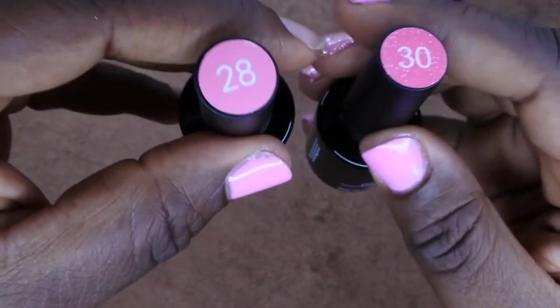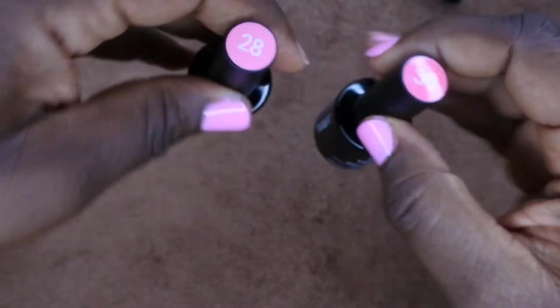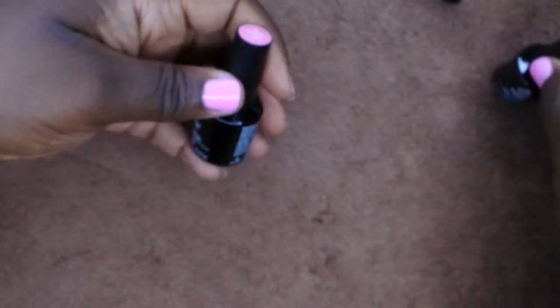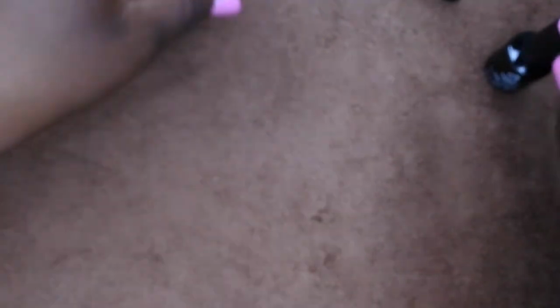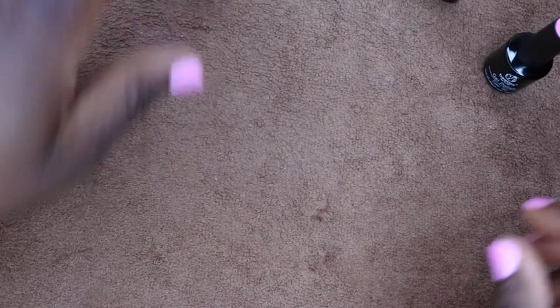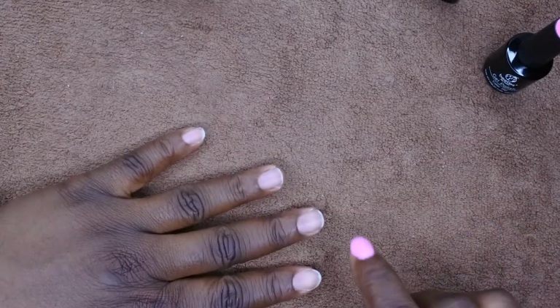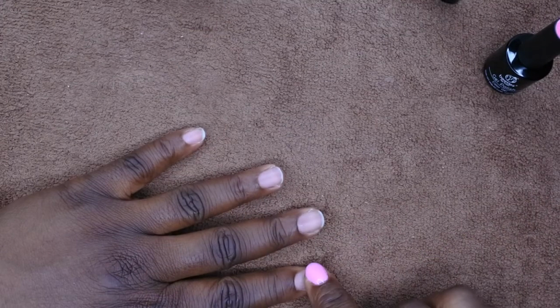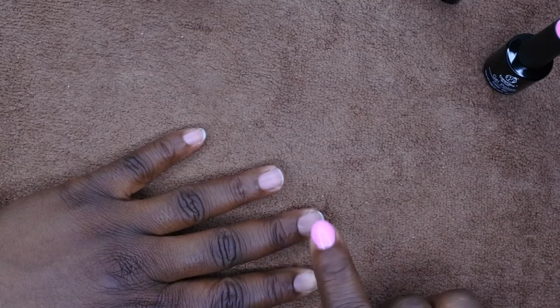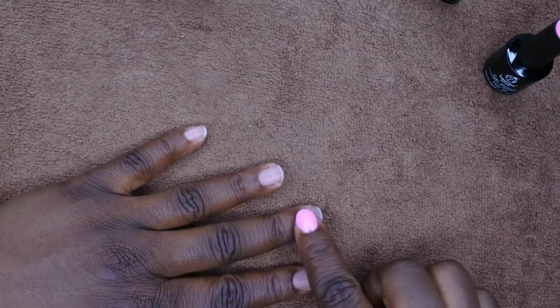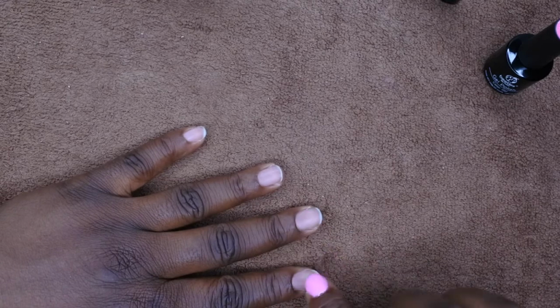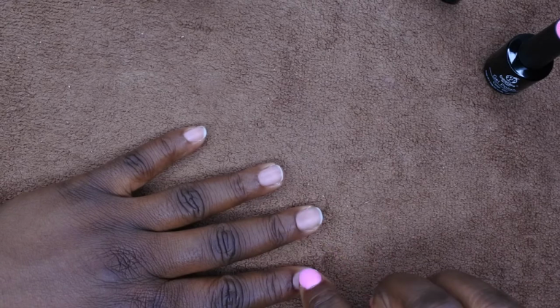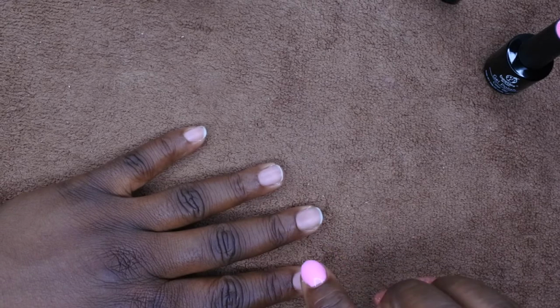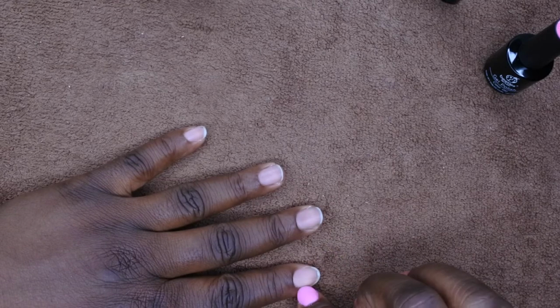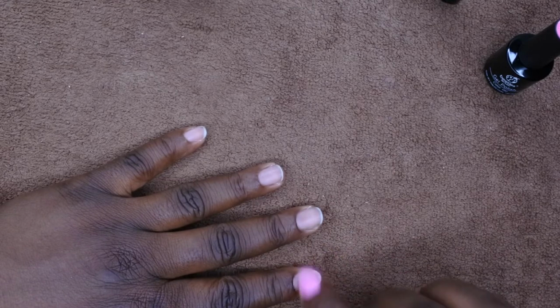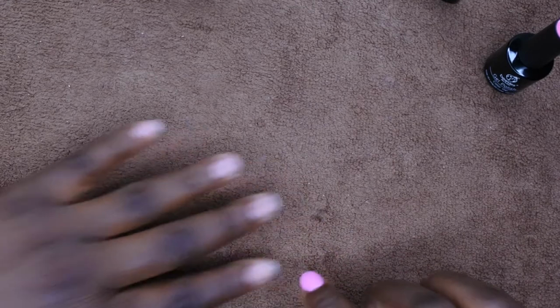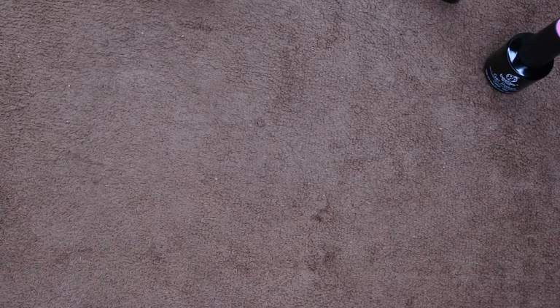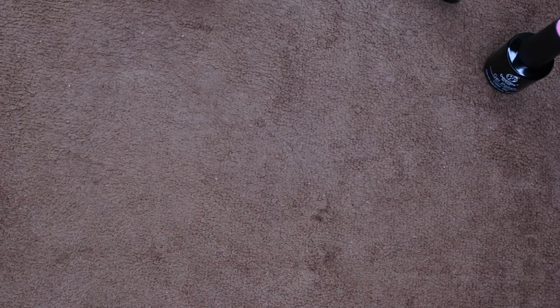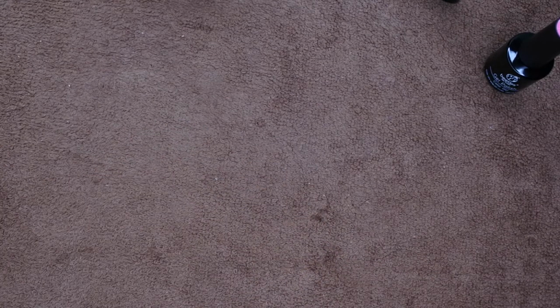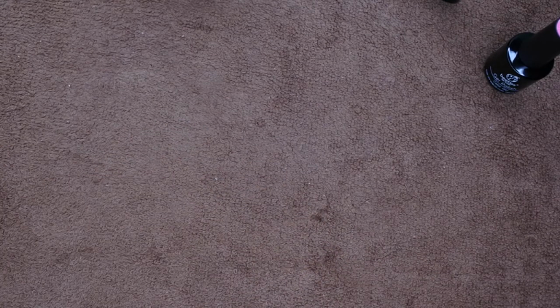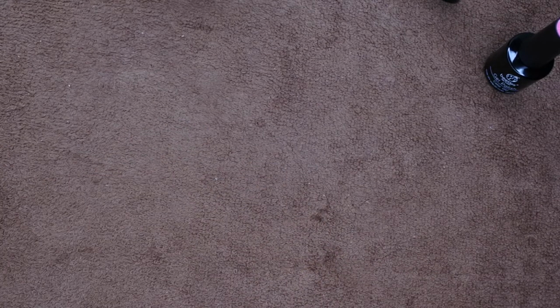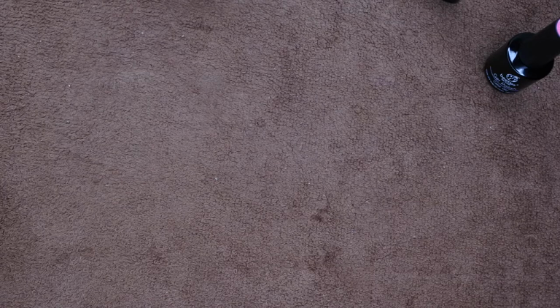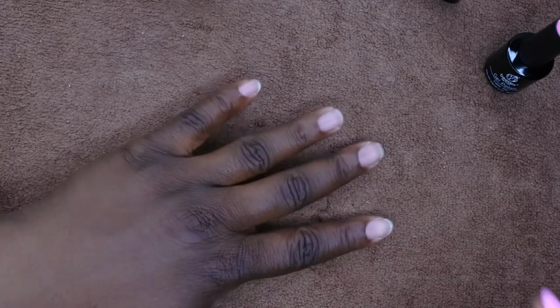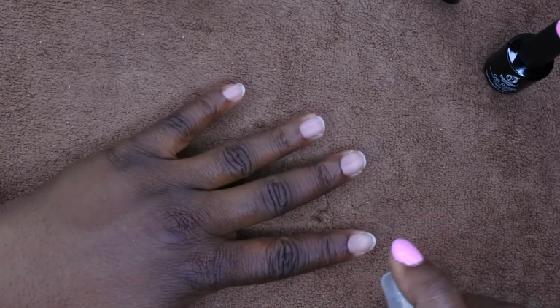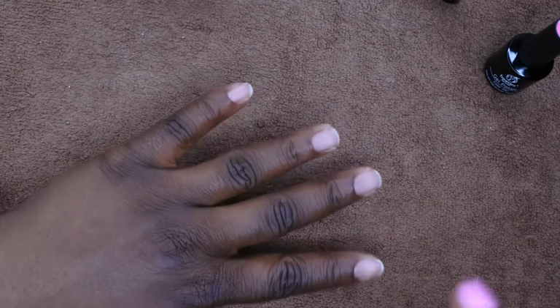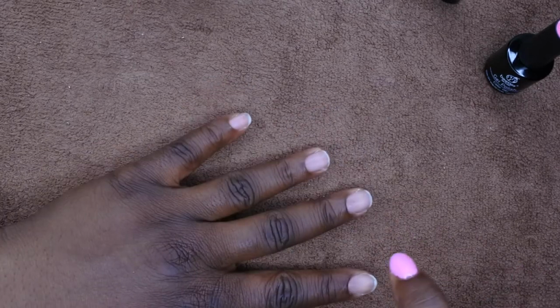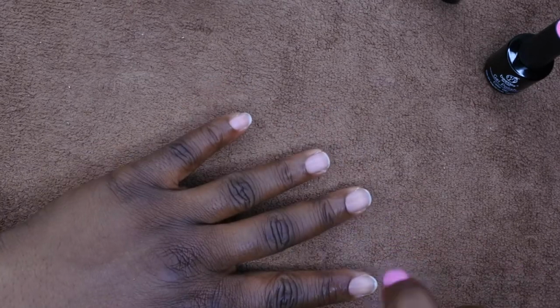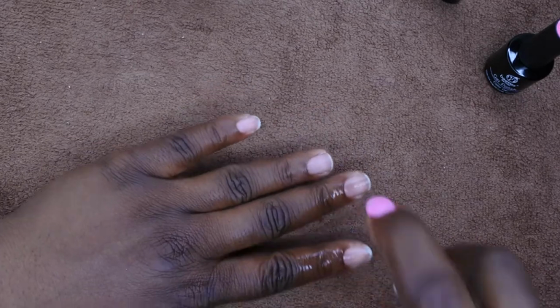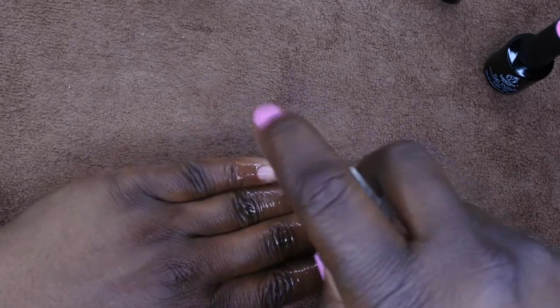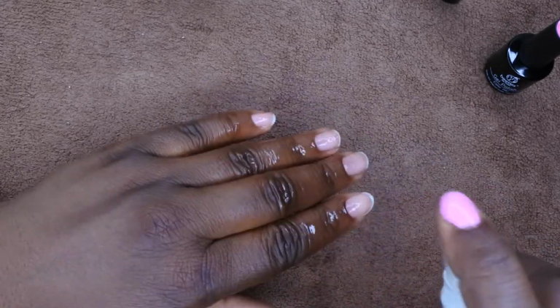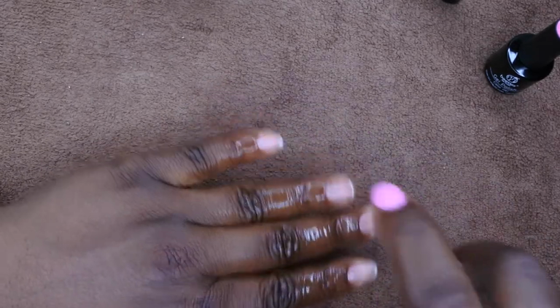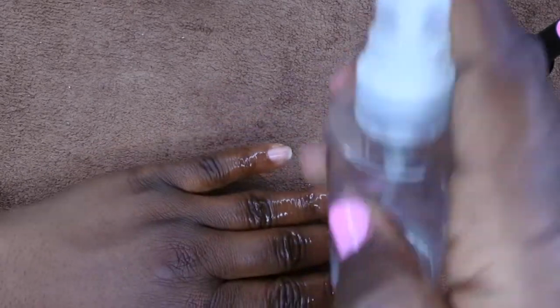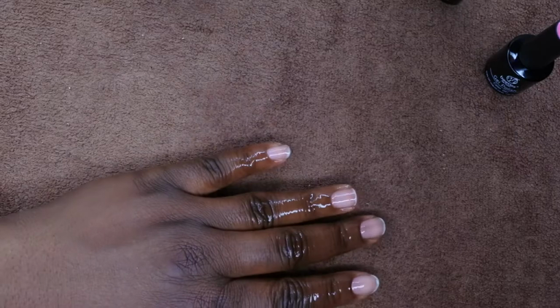My nails have already been prepped — they're filed and buffed — and I'm going to dehydrate them one more time. I already did that off camera but I just want to go ahead and do it again so you all can see from the very beginning. I just use alcohol to wipe that clean.